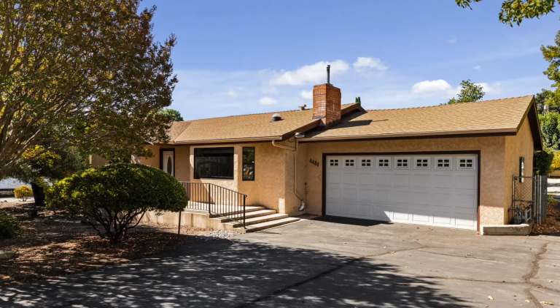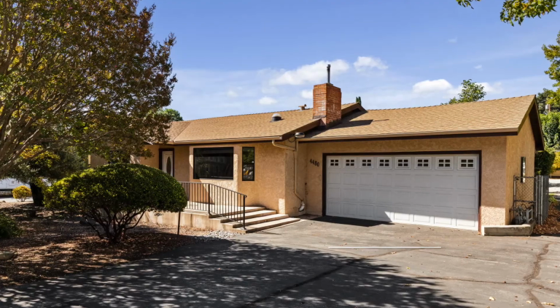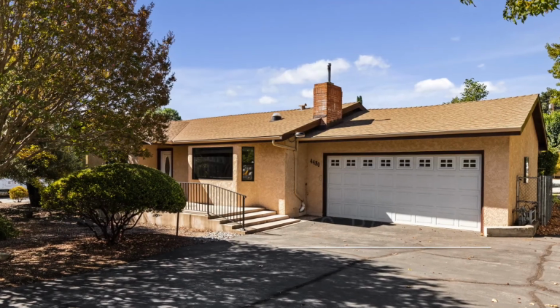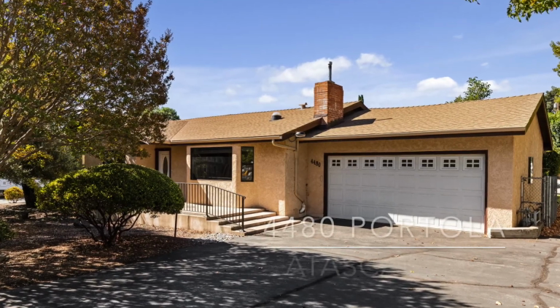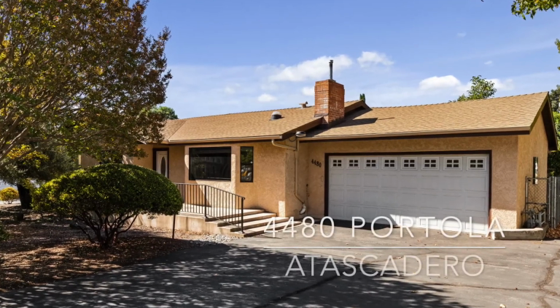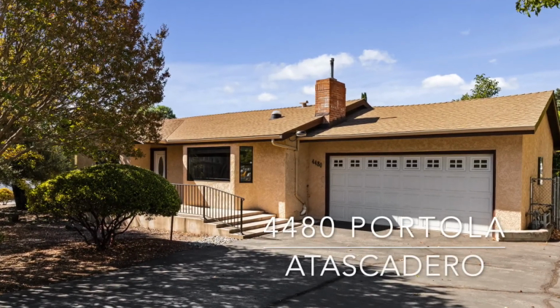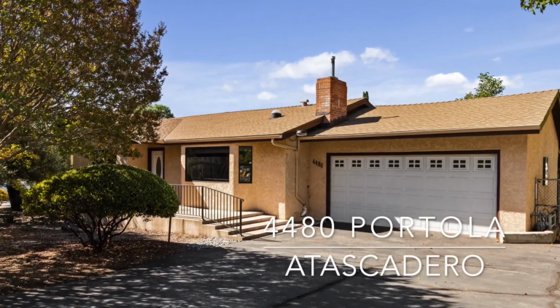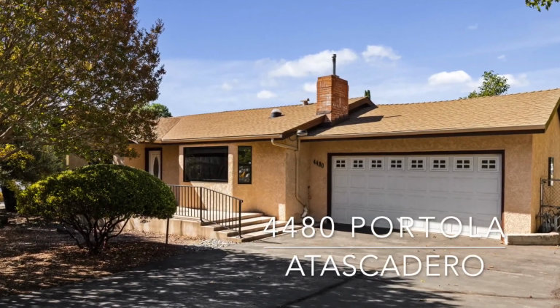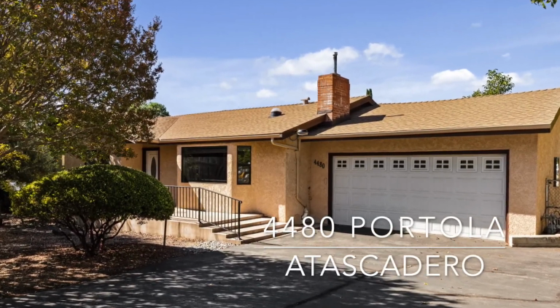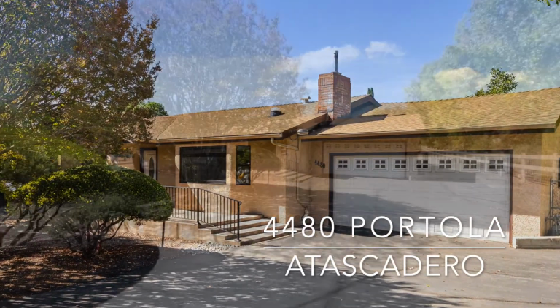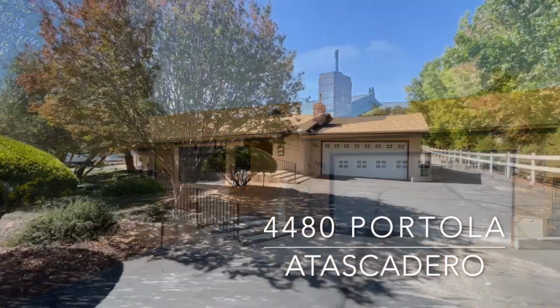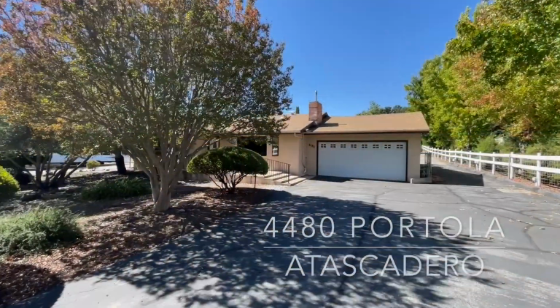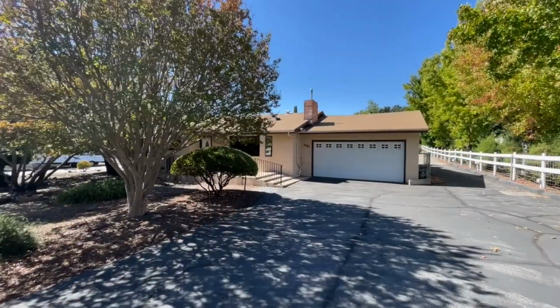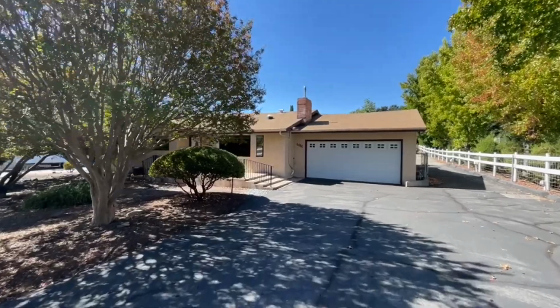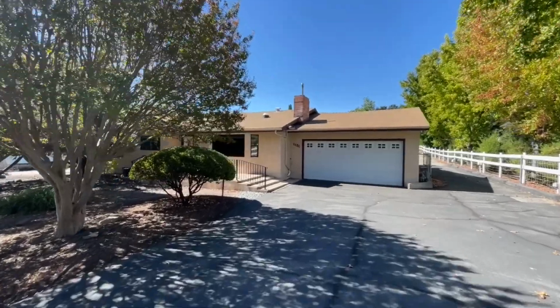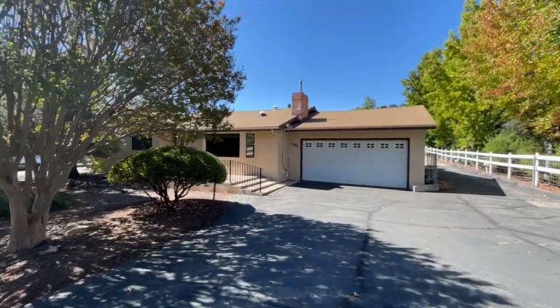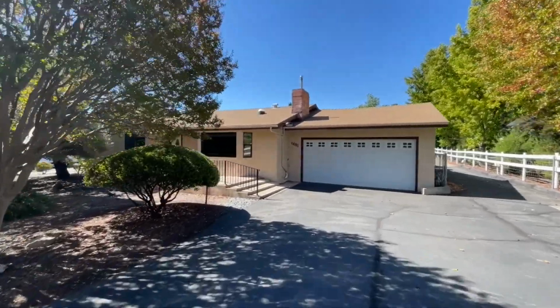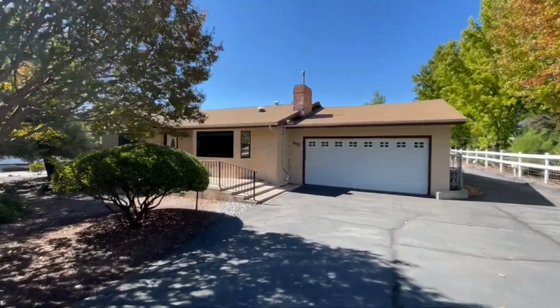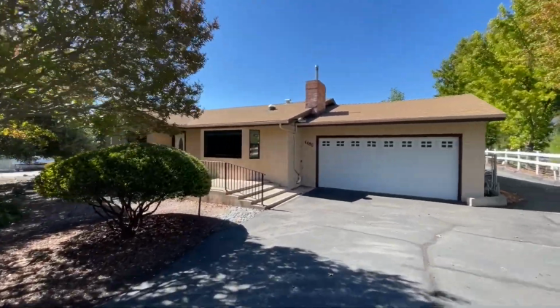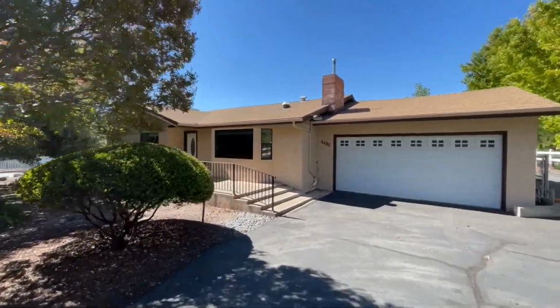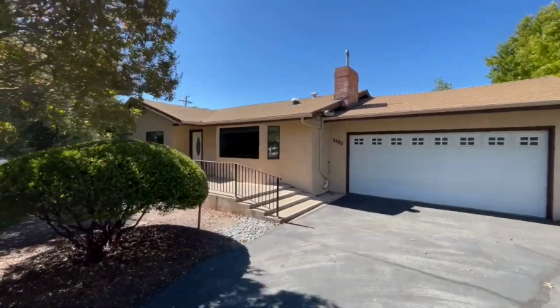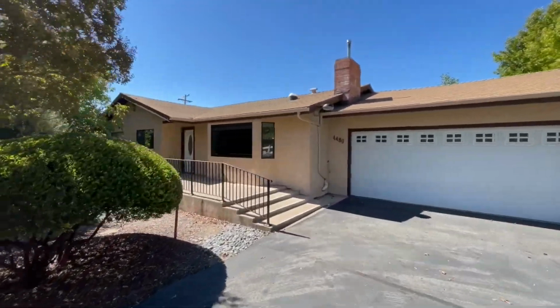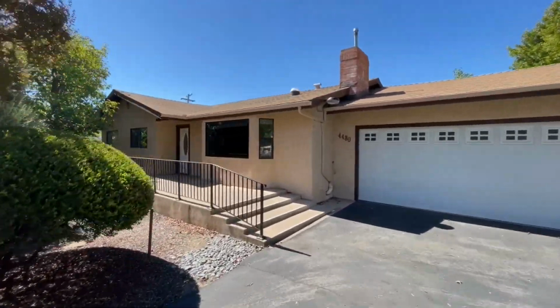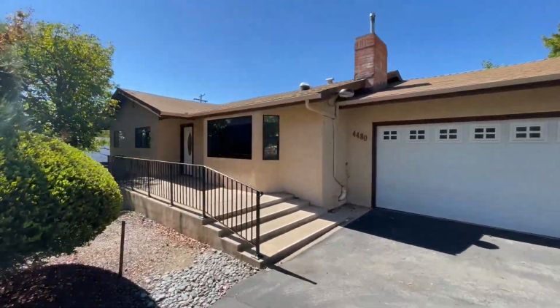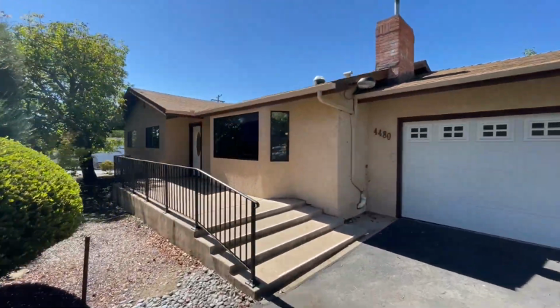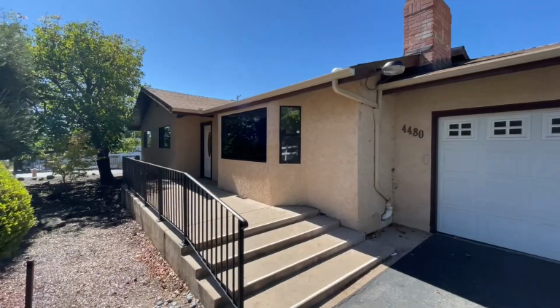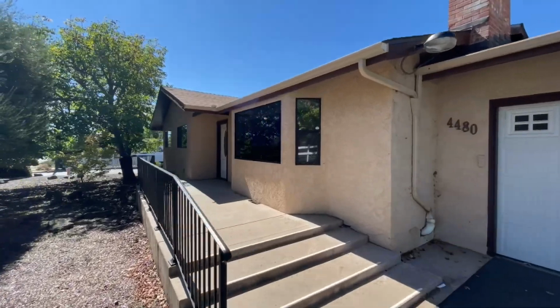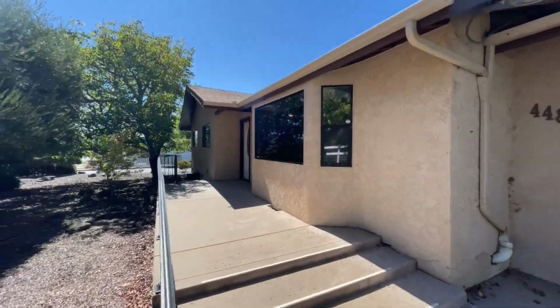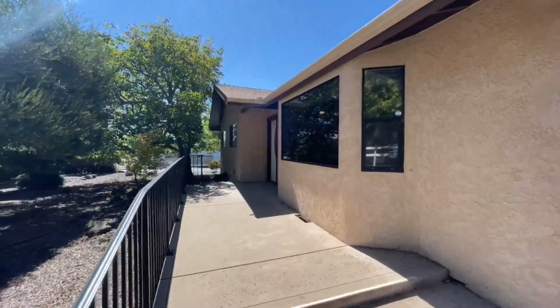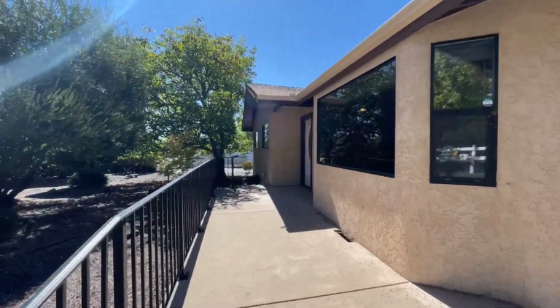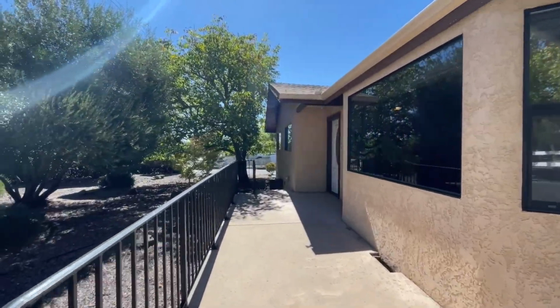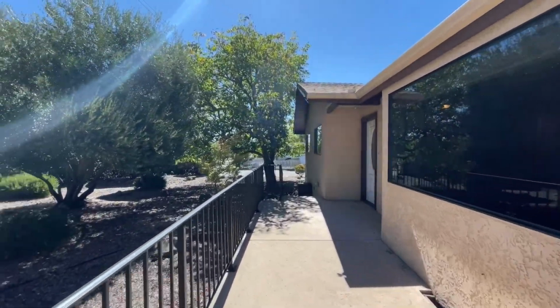Welcome to 4480 Portola Road in Atascadero, California. This is two homes on just over a half-acre lot near the heart of downtown.